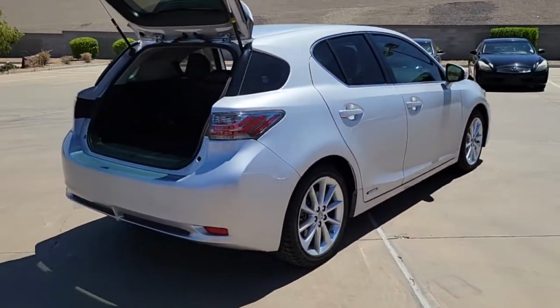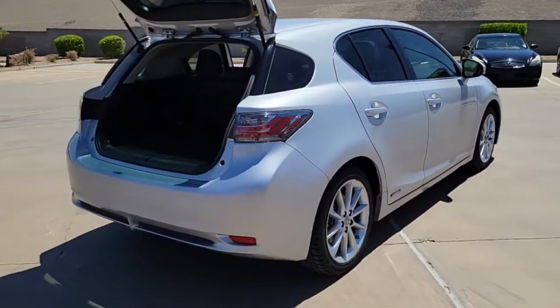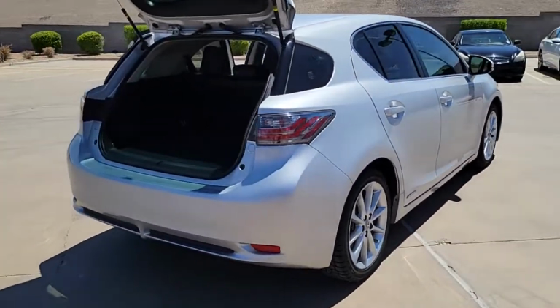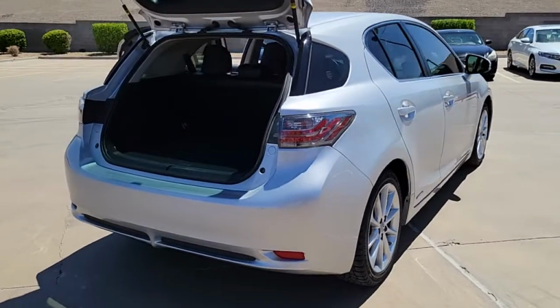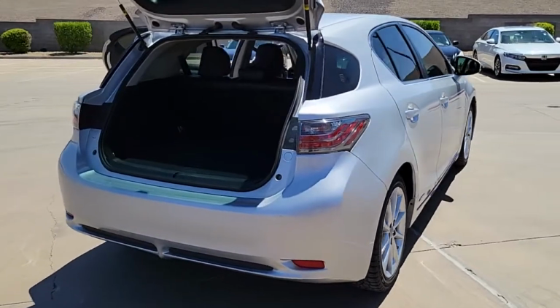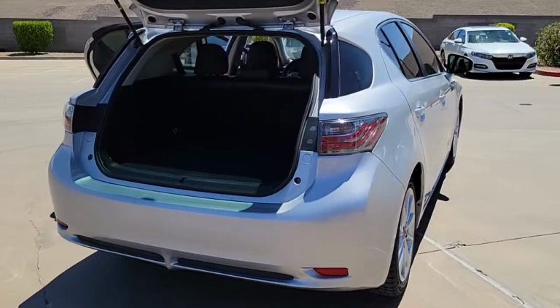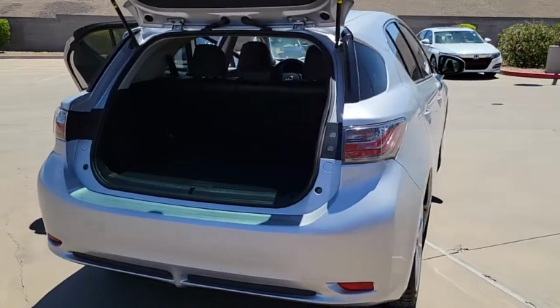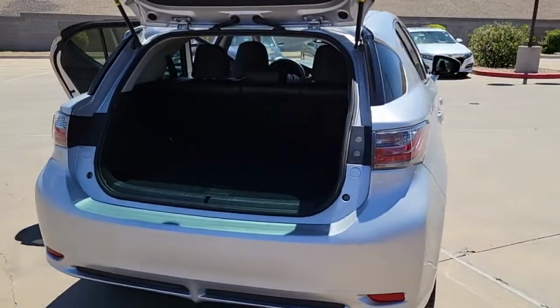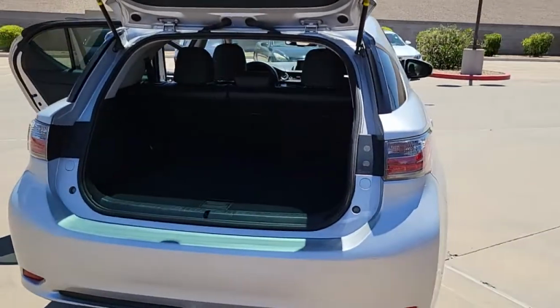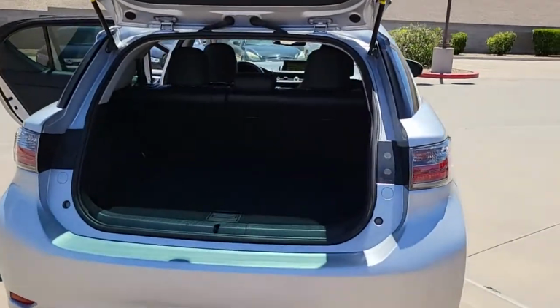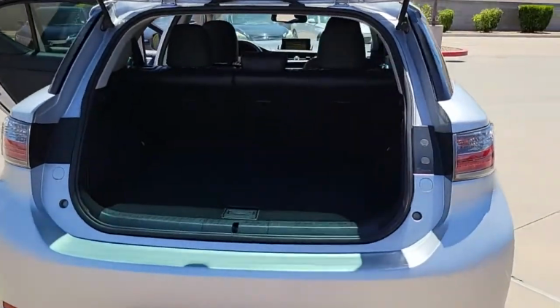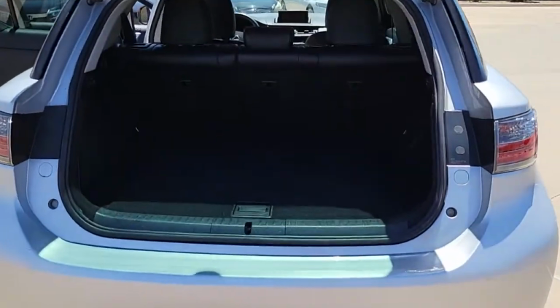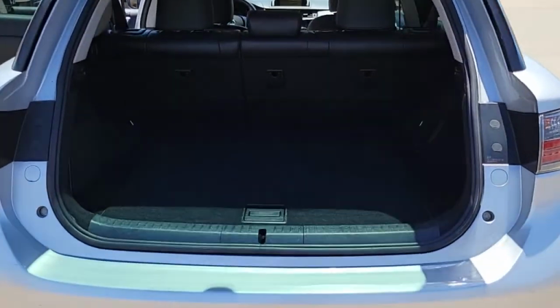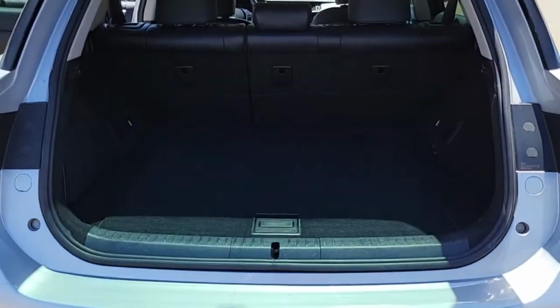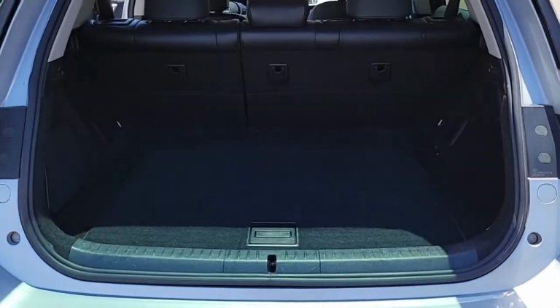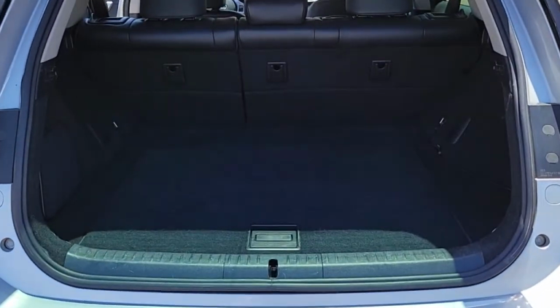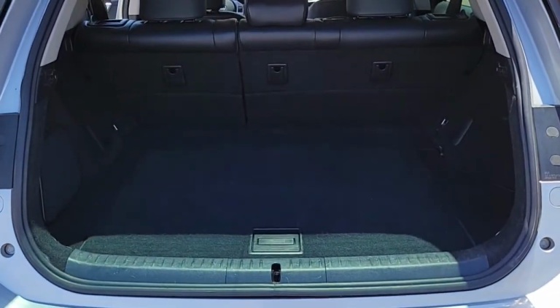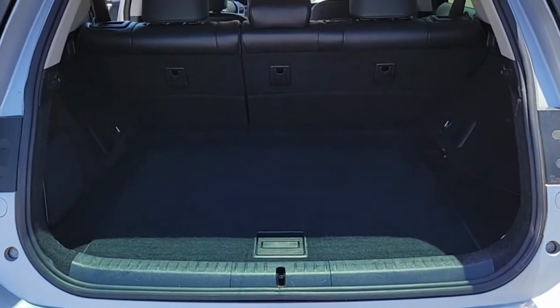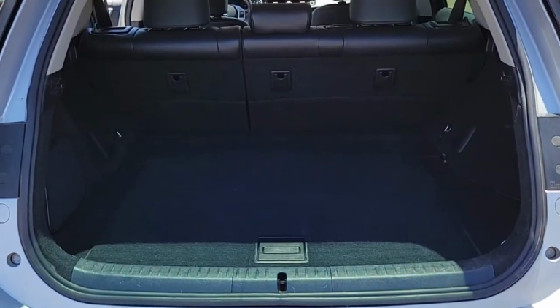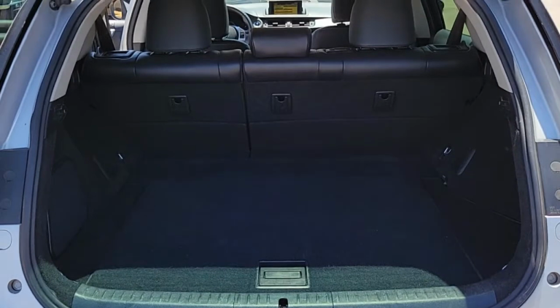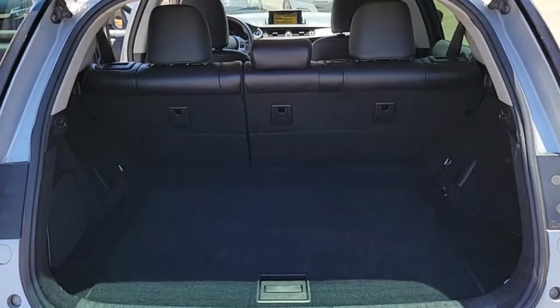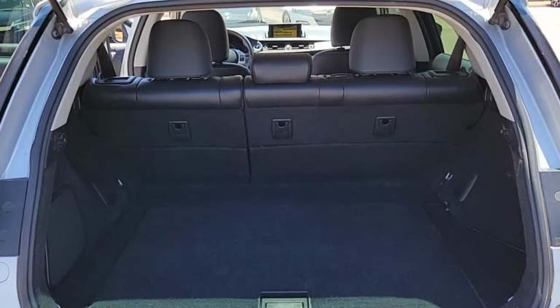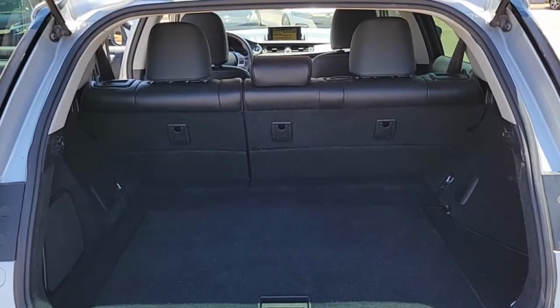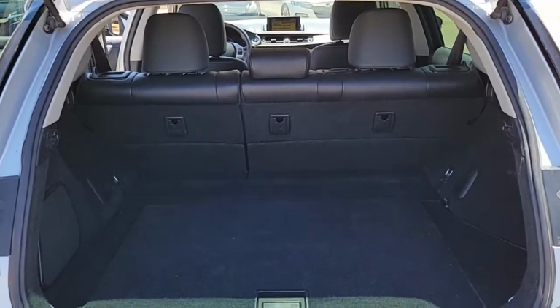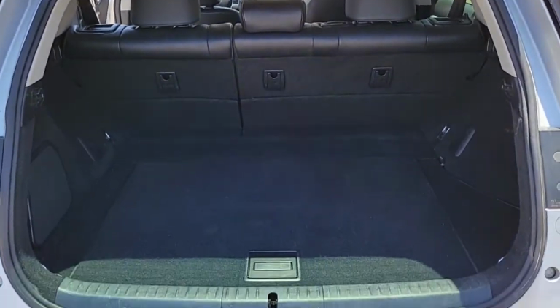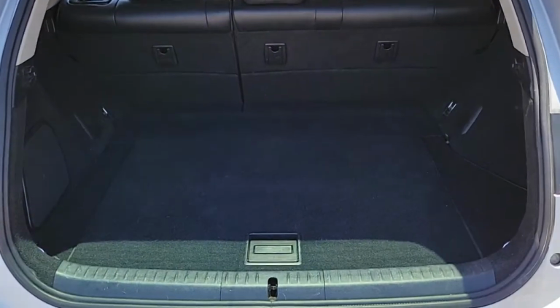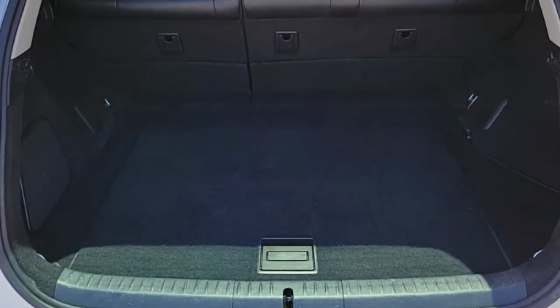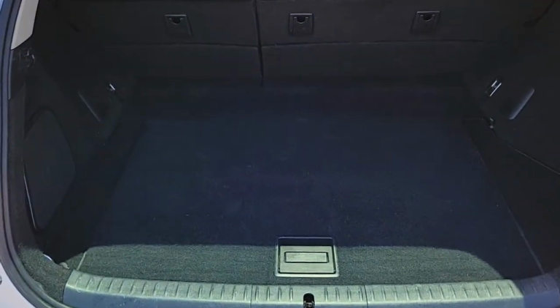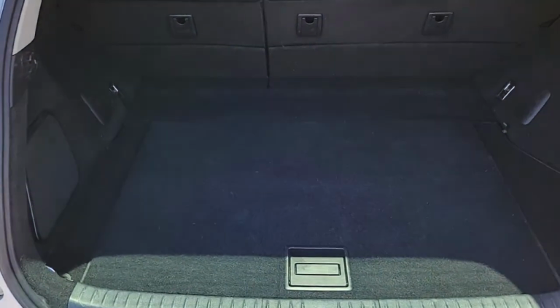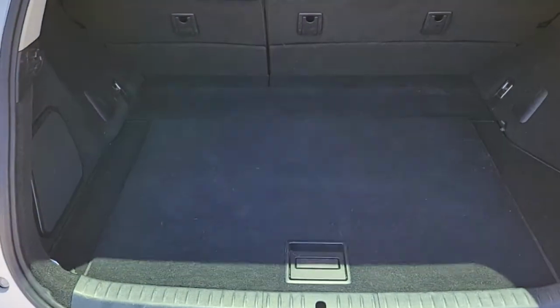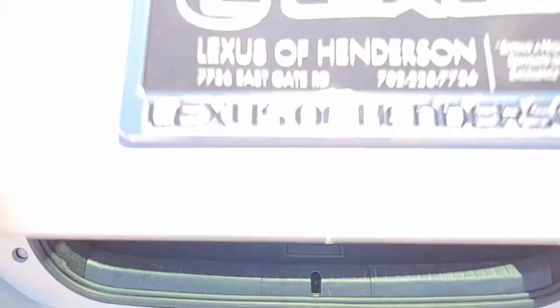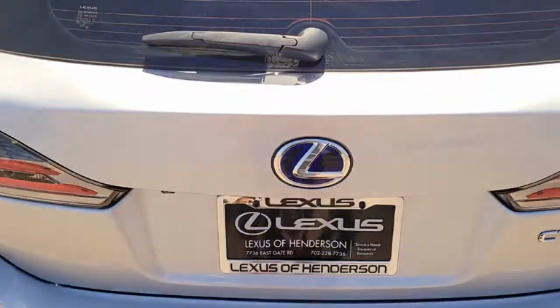Desirable safety features and eco-friendly hybrid technology make this stylish hatchback a smart choice for today's lifestyle. These are just some of the great options this vehicle comes with.